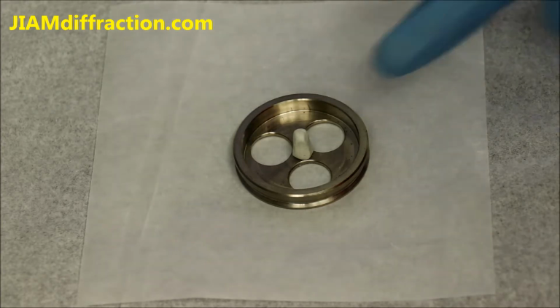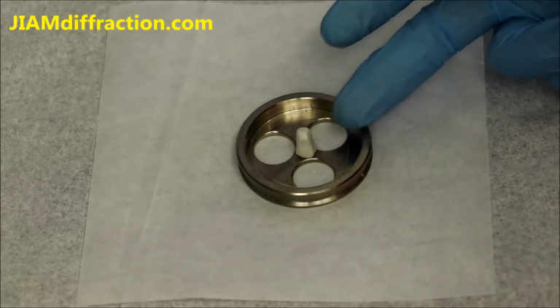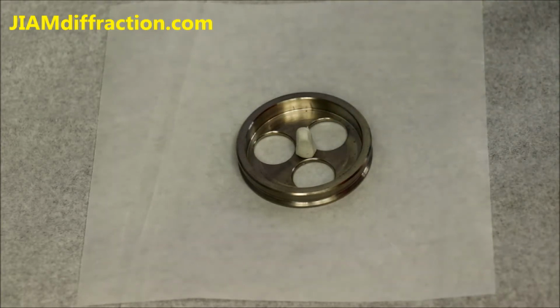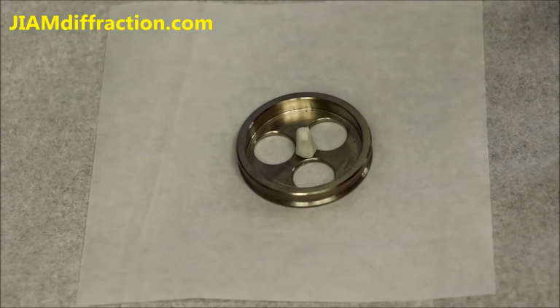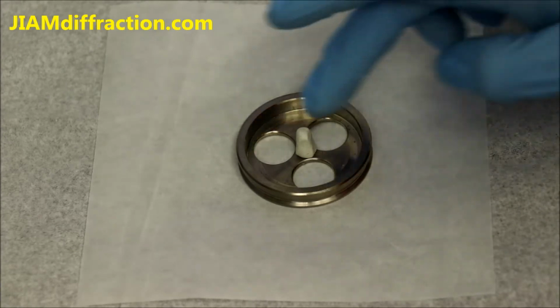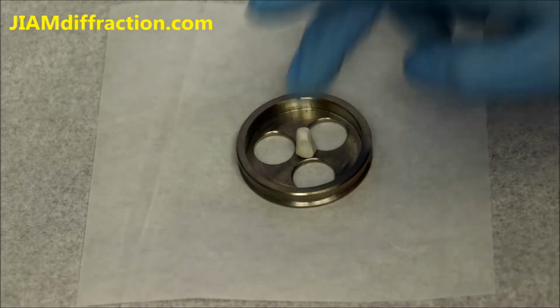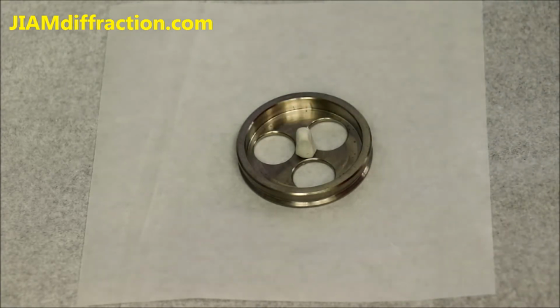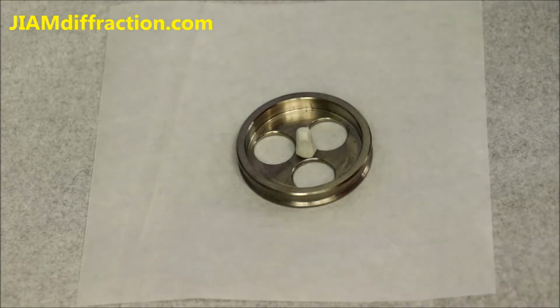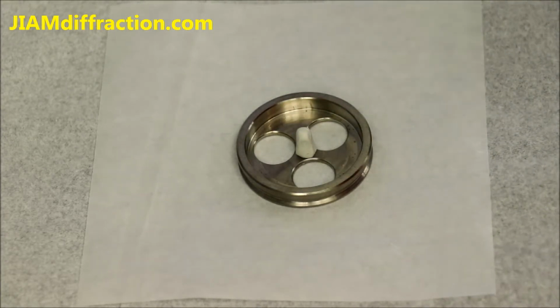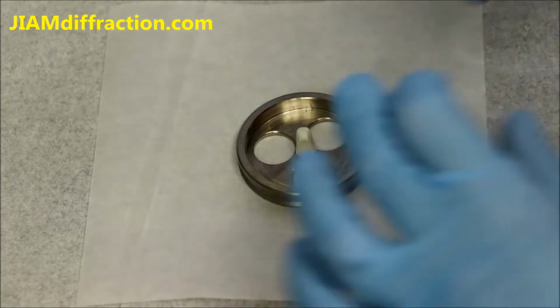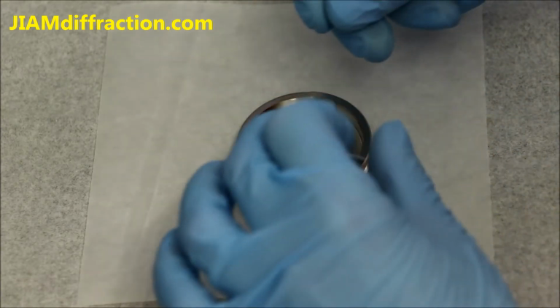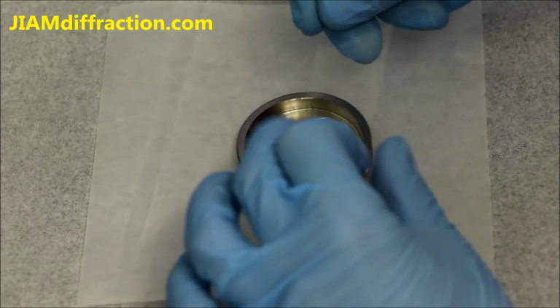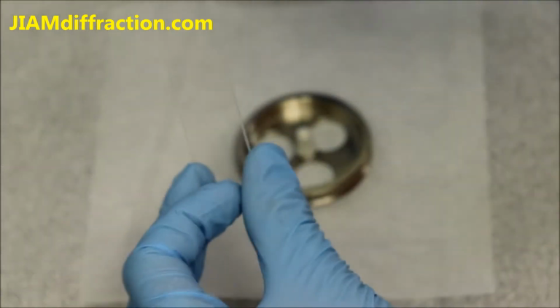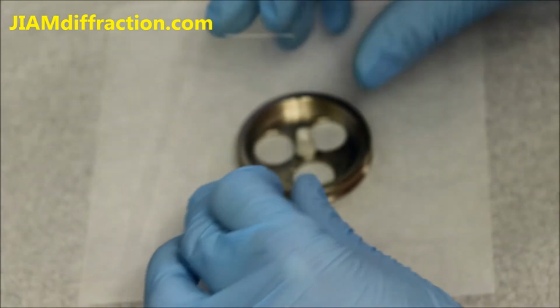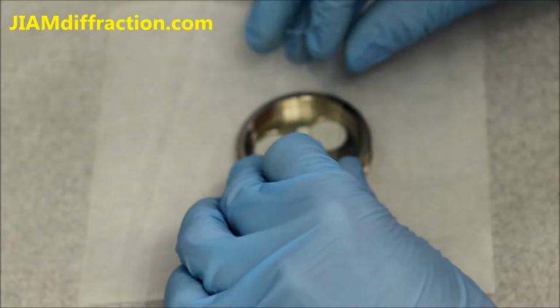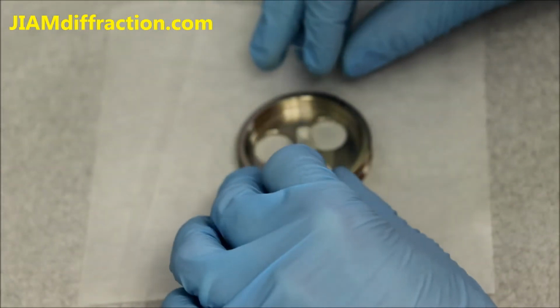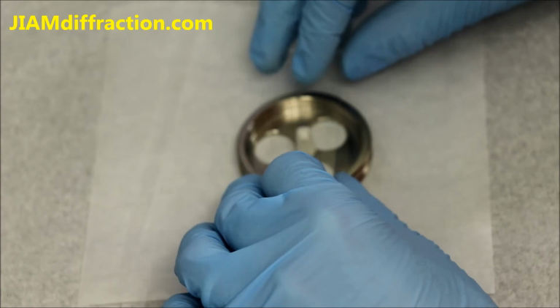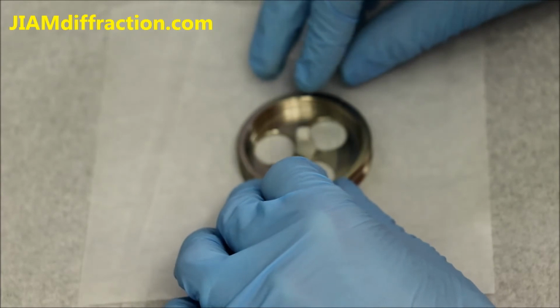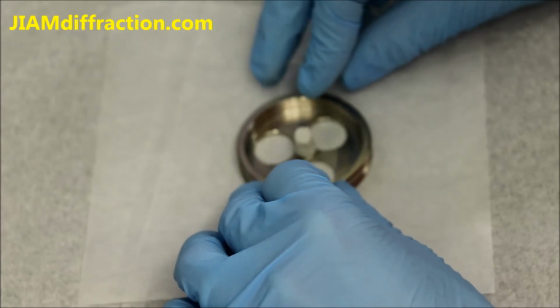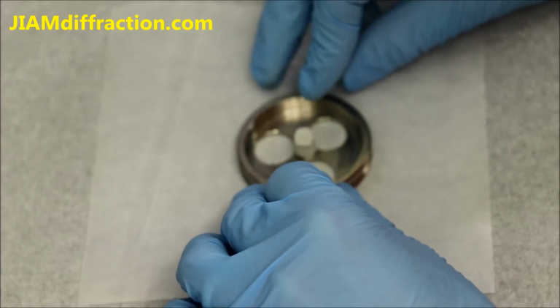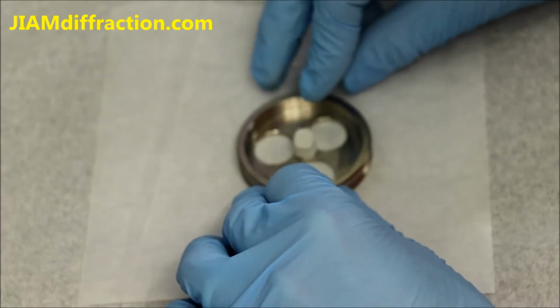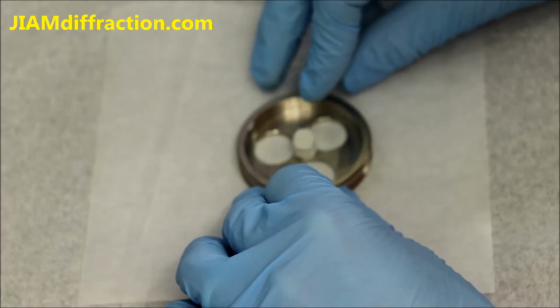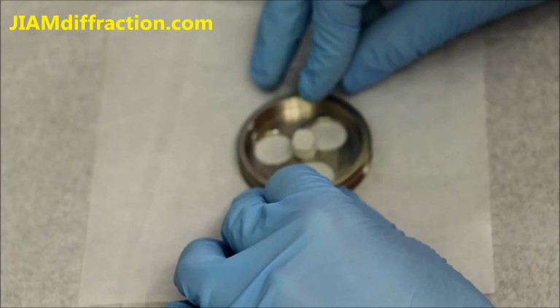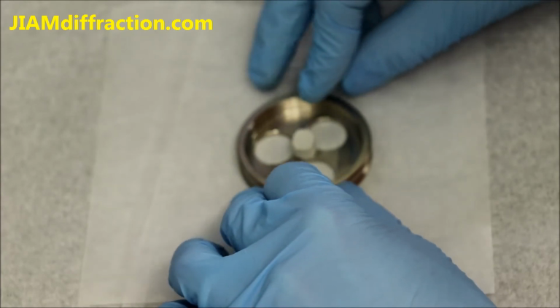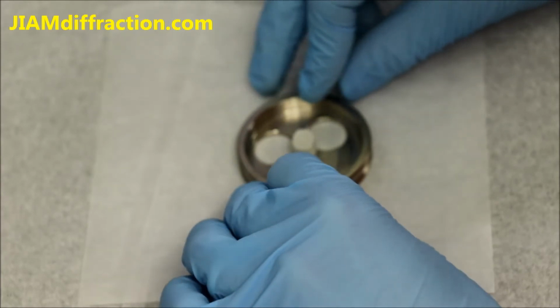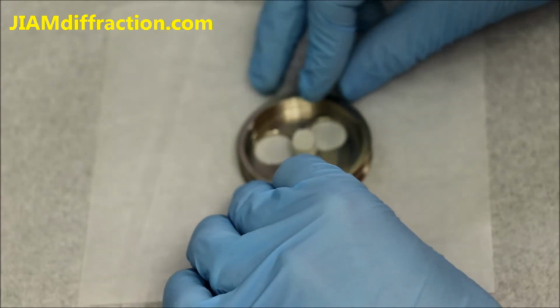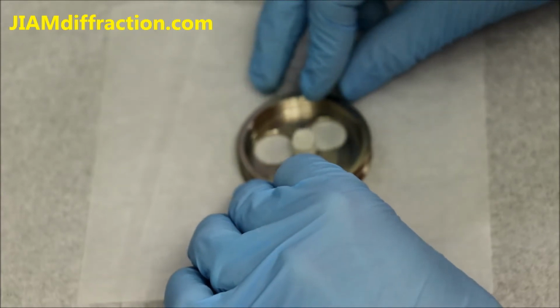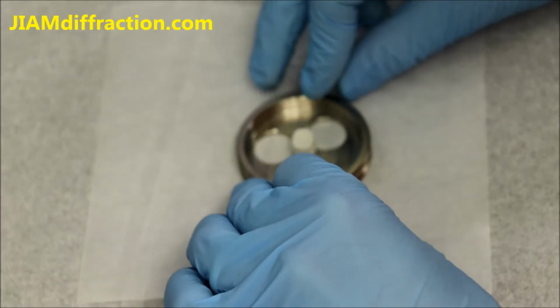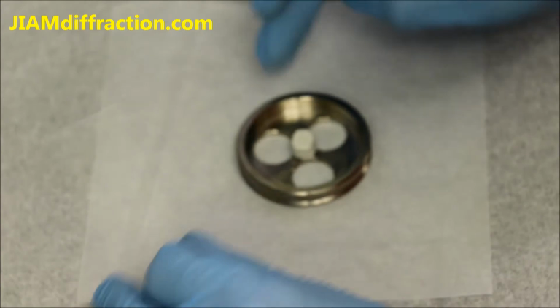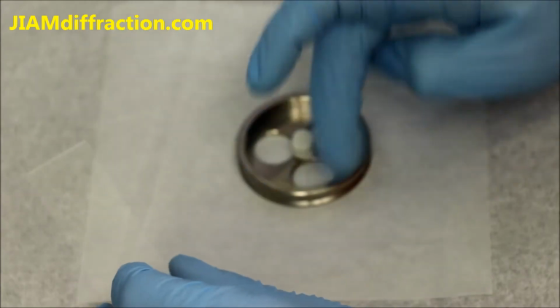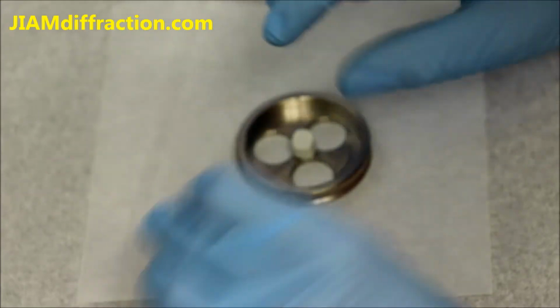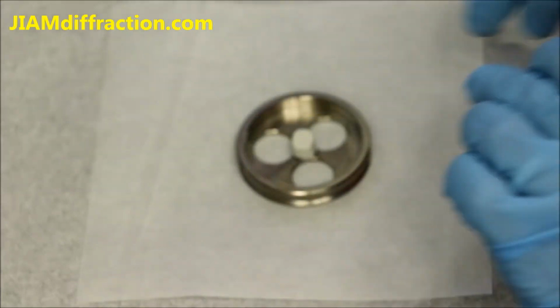Here we have the sample holder. In the center is some putty. The first step is to use a glass slide and just press down on the putty. This makes the surface a little bit flatter and more level with the outside ring.